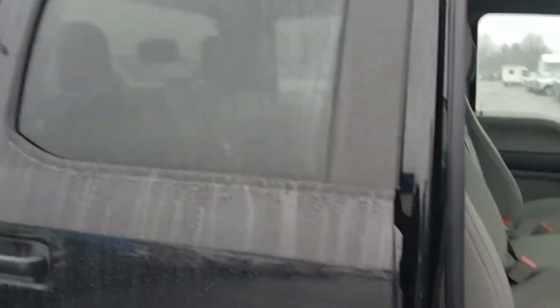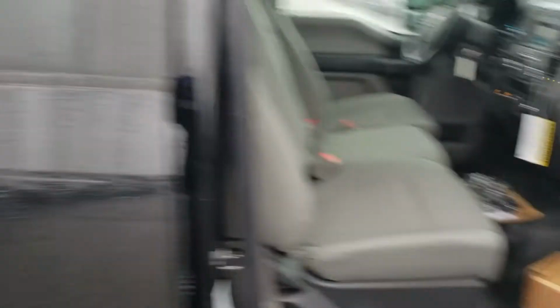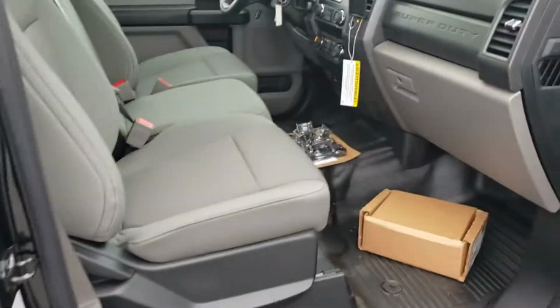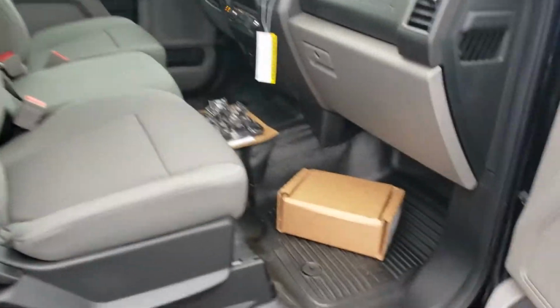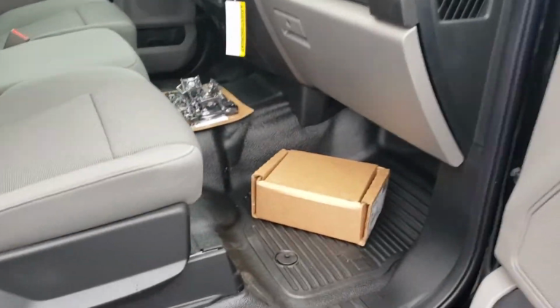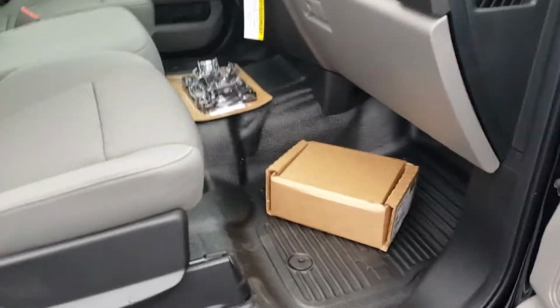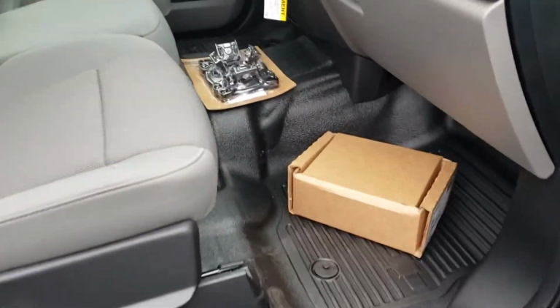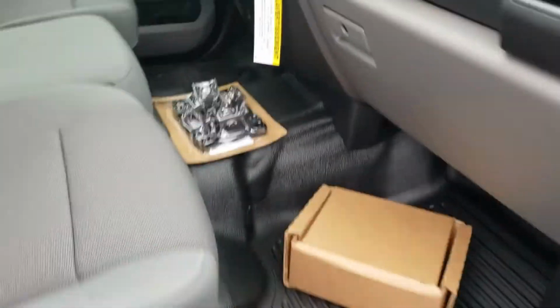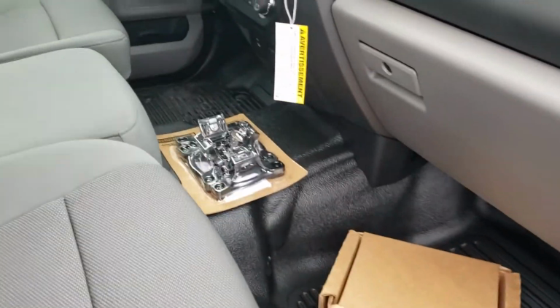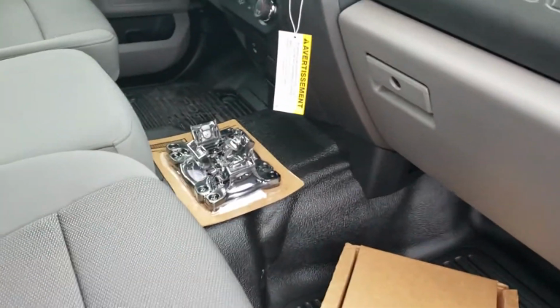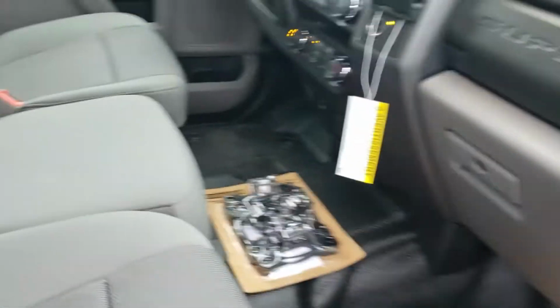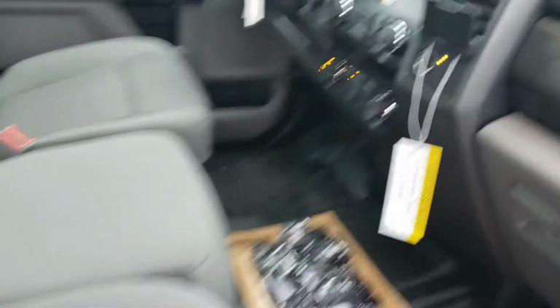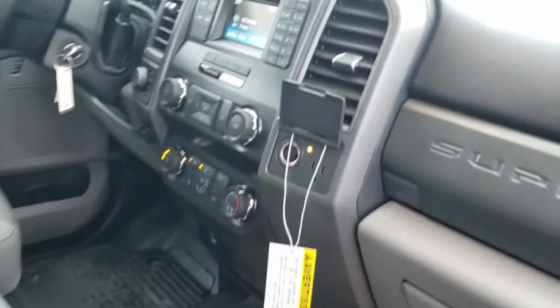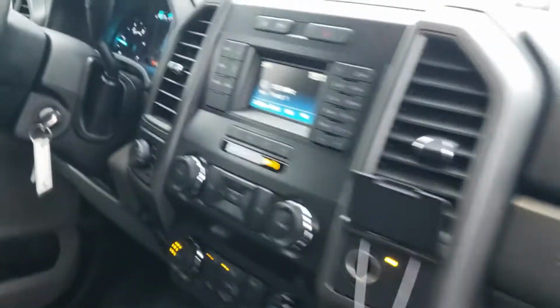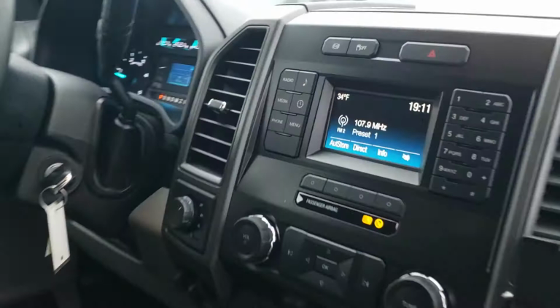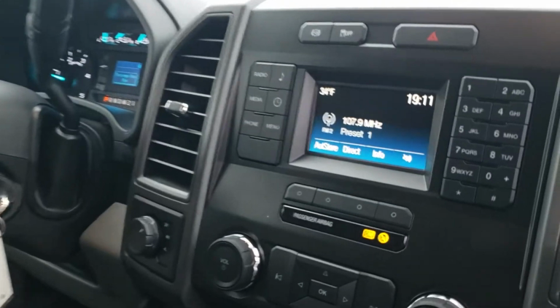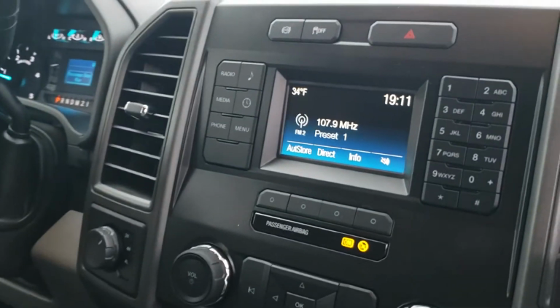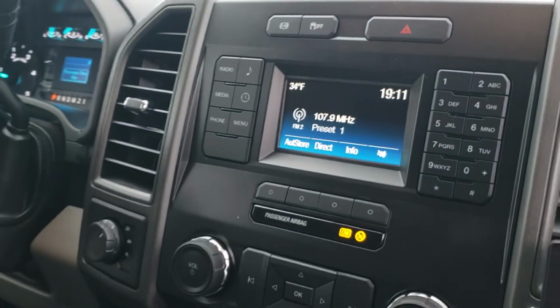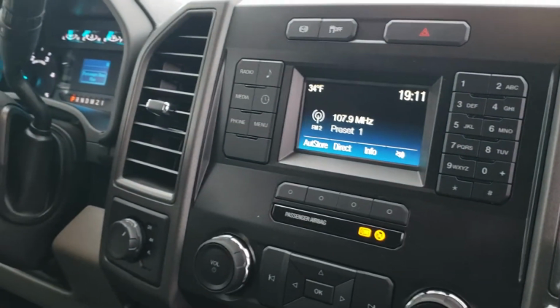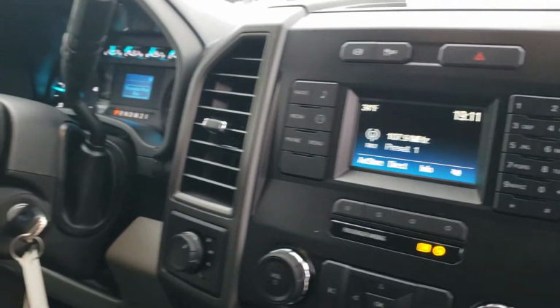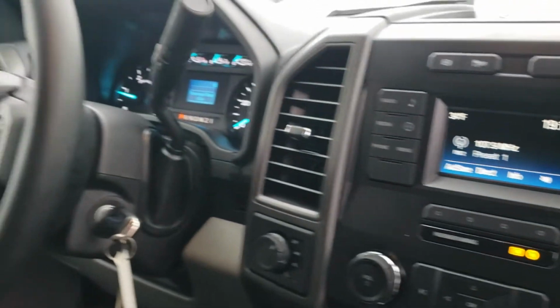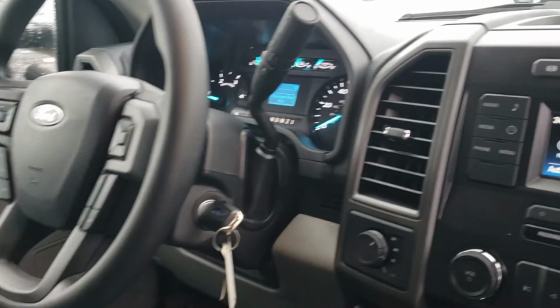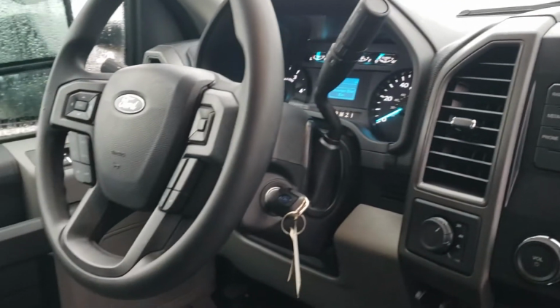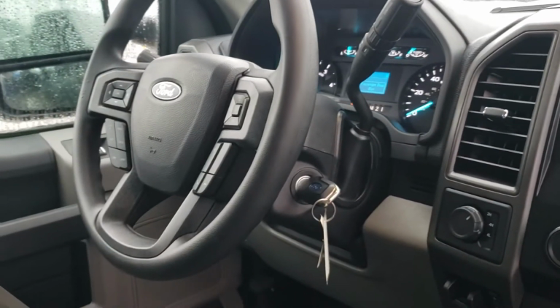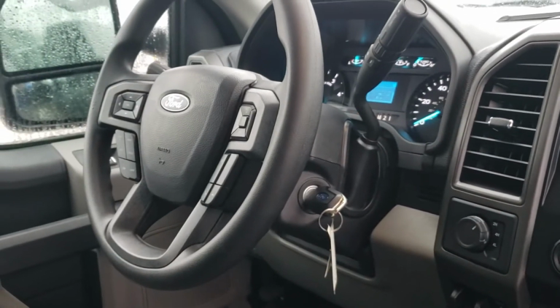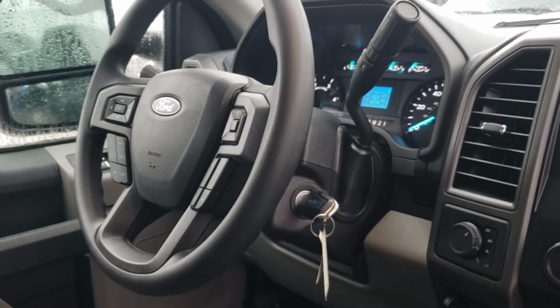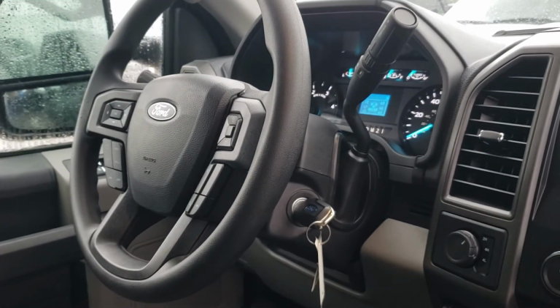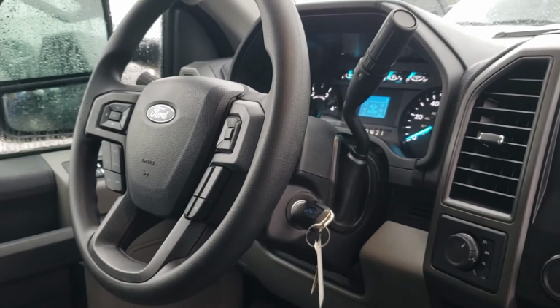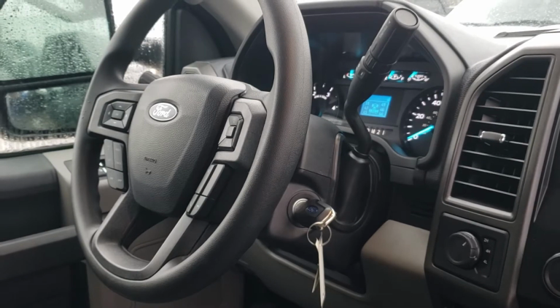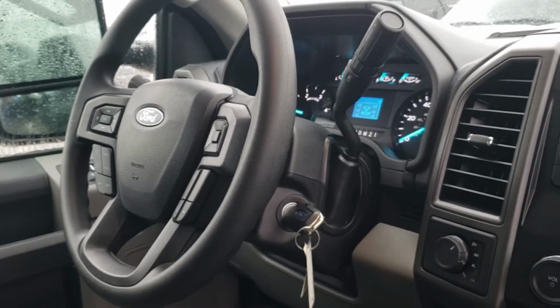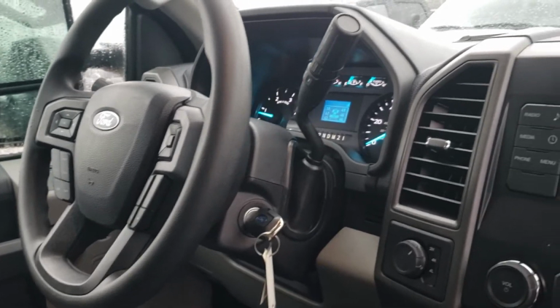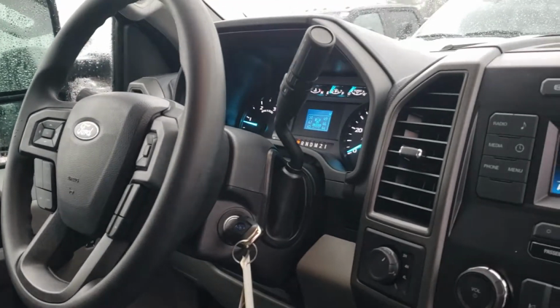On the inside you got your ball set for the gooseneck. You have the Bluetooth set up, and there's the dash for you.